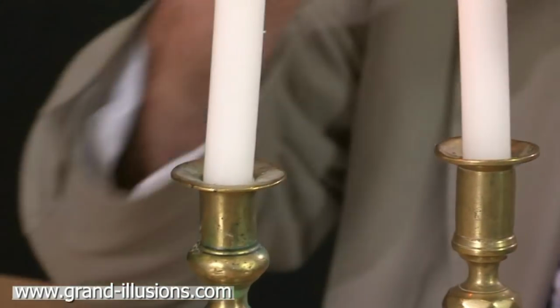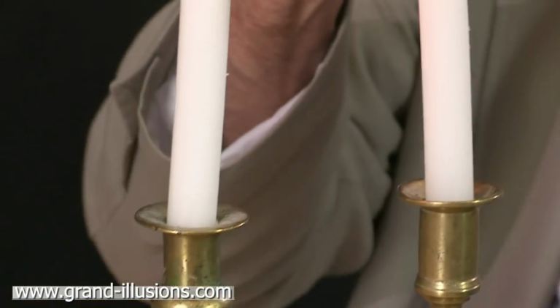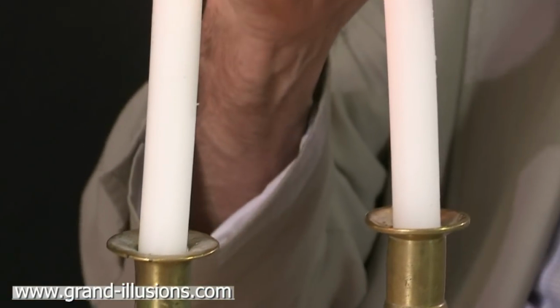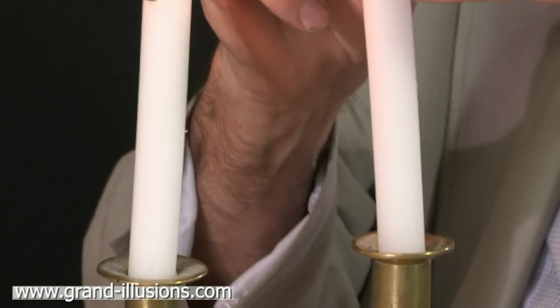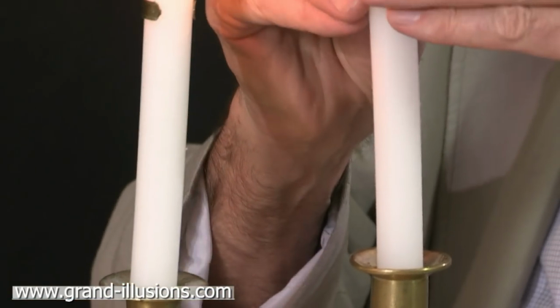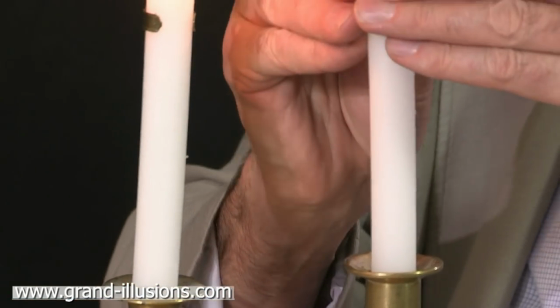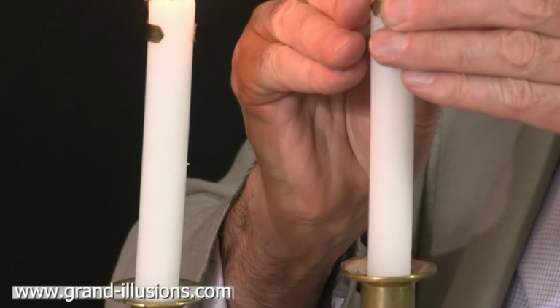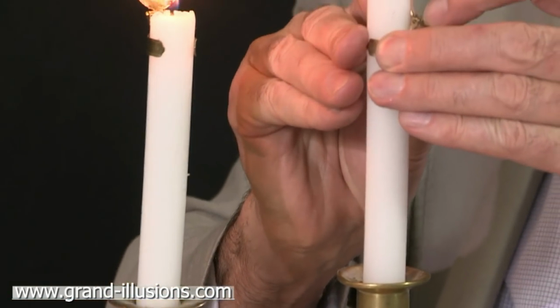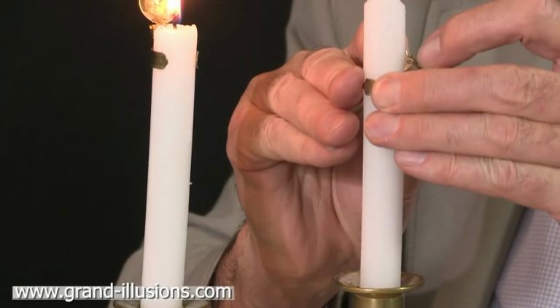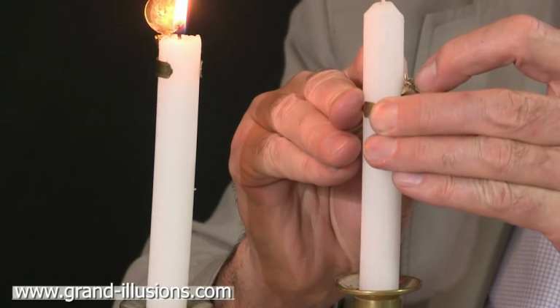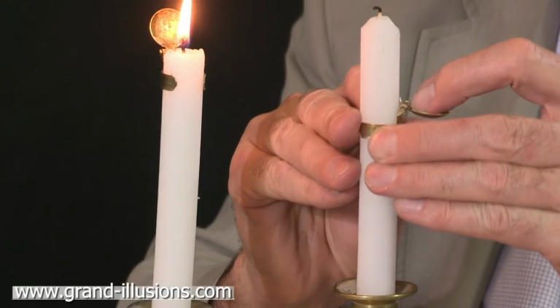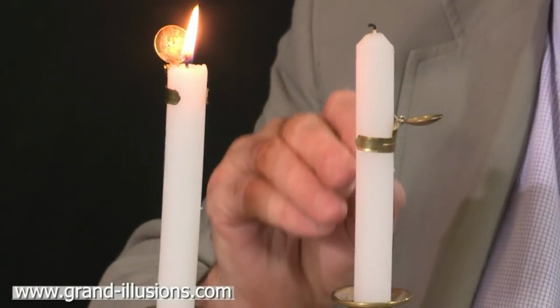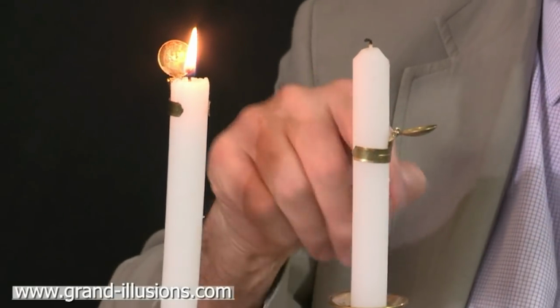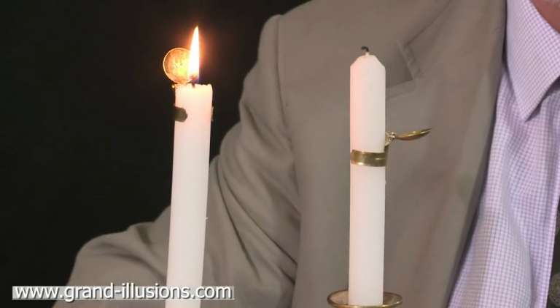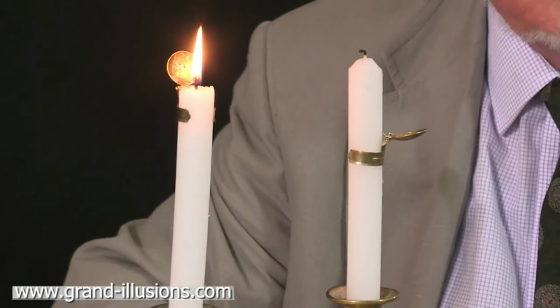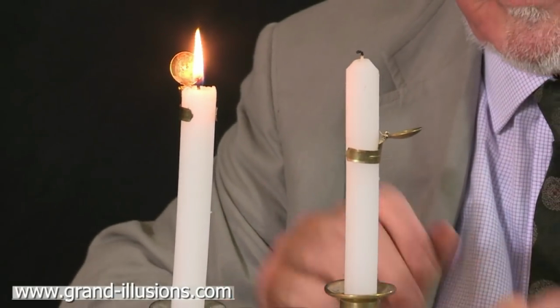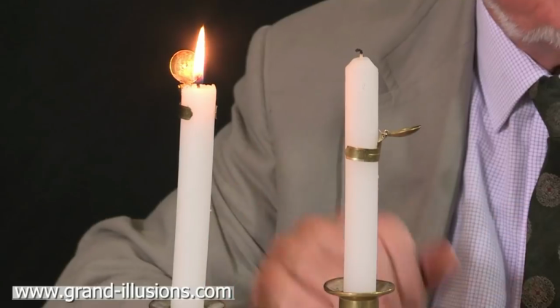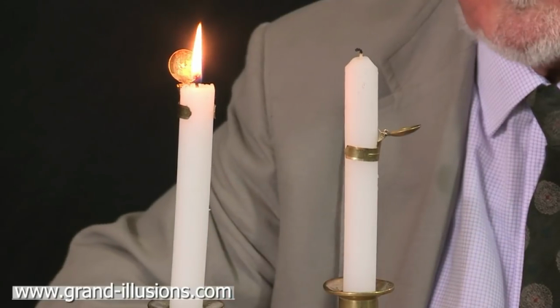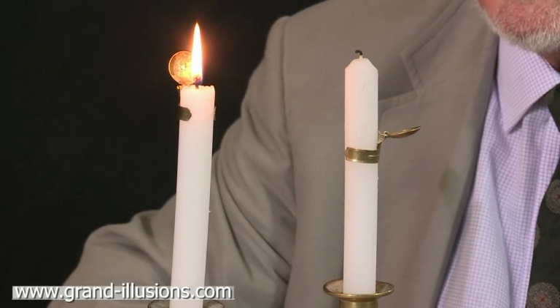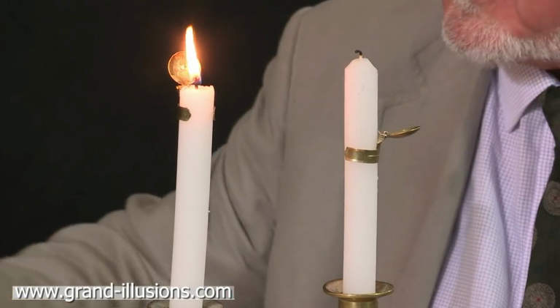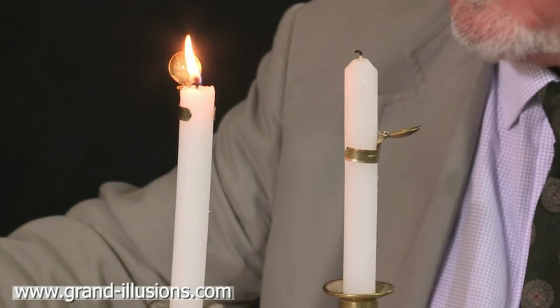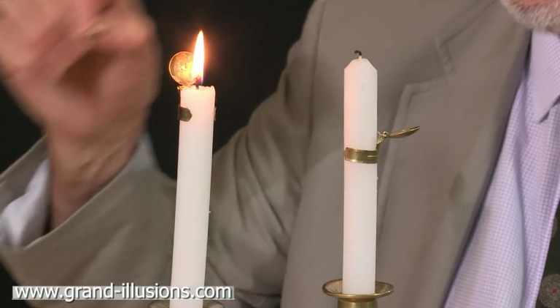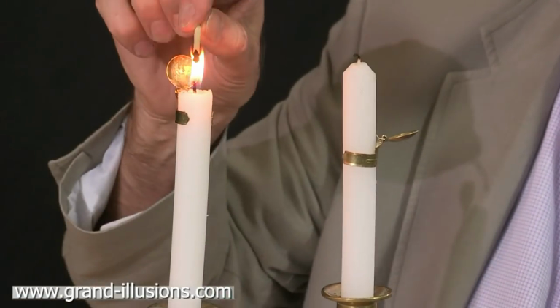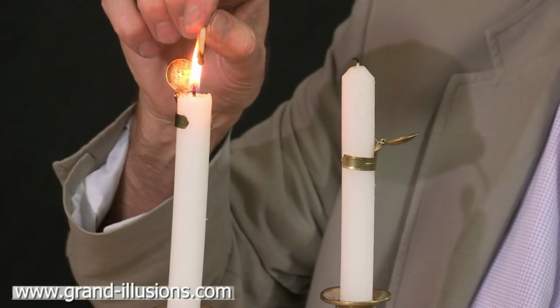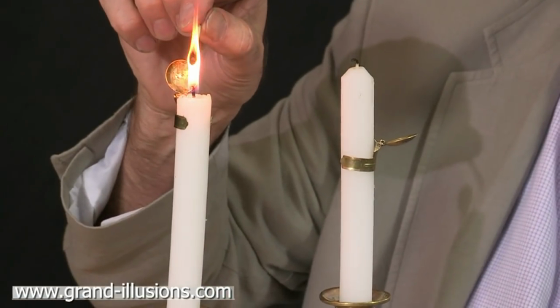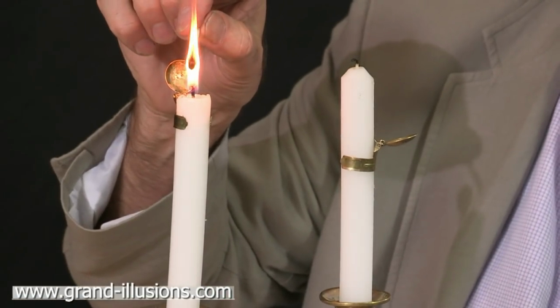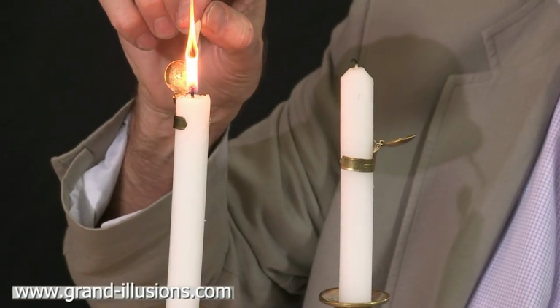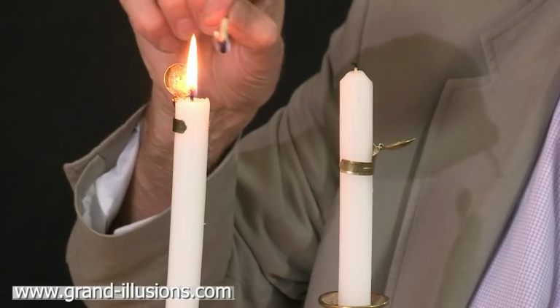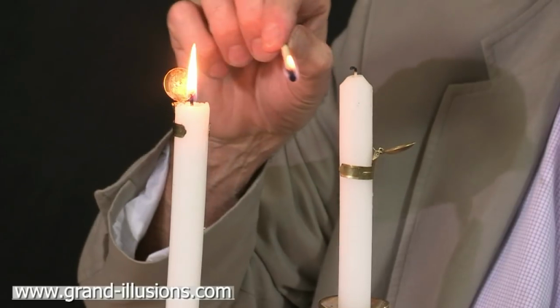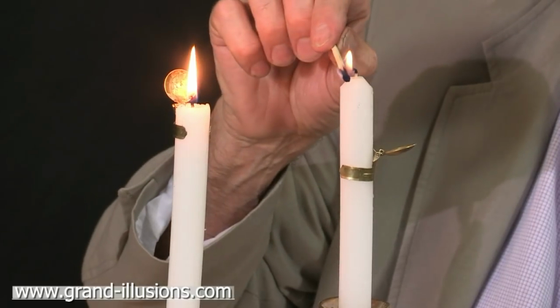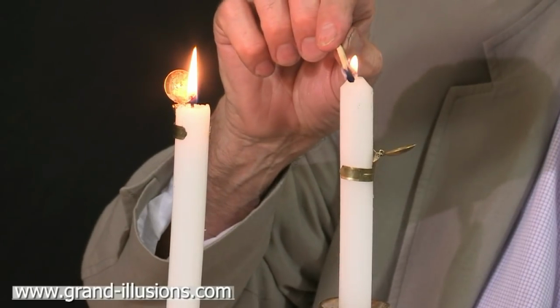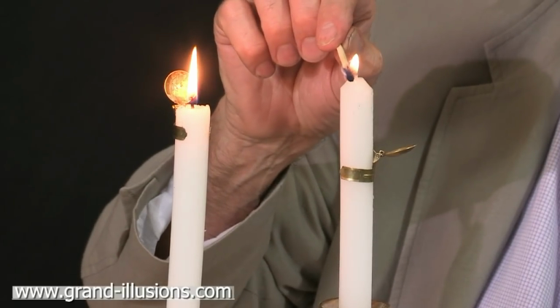So if you place it on a candle that hasn't yet been lit, you can set where you want the candle to snuff out — halfway, or at the bottom where there's a wreath perhaps, to stop the wreath from catching fire. If you now light the candle, perhaps in about two hours' time, it will automatically snuff itself out.